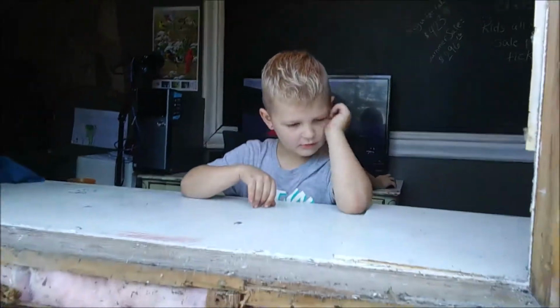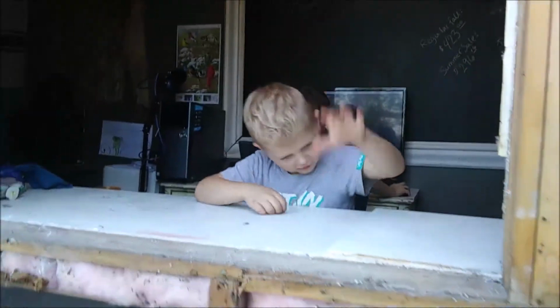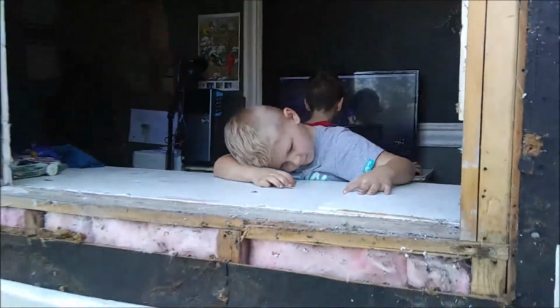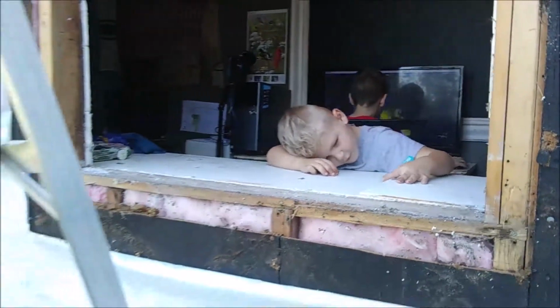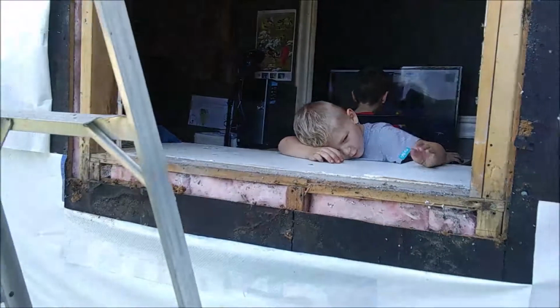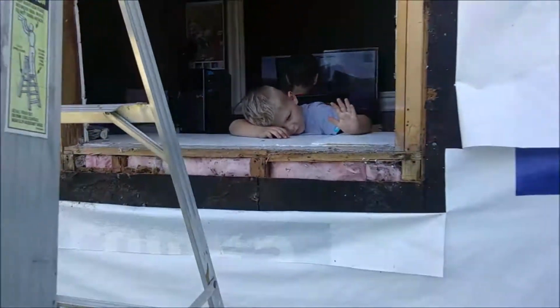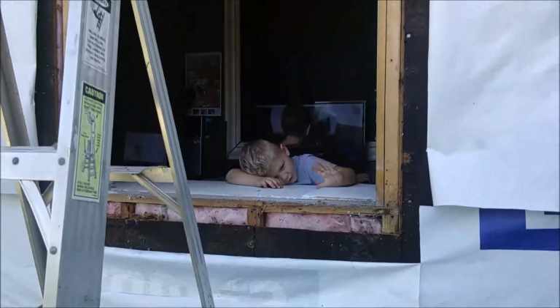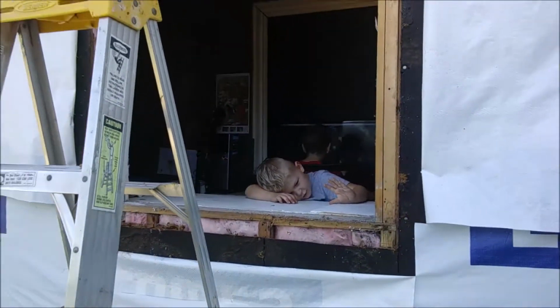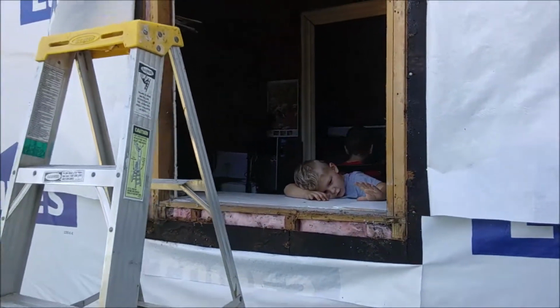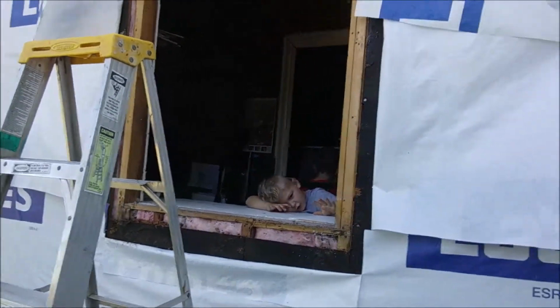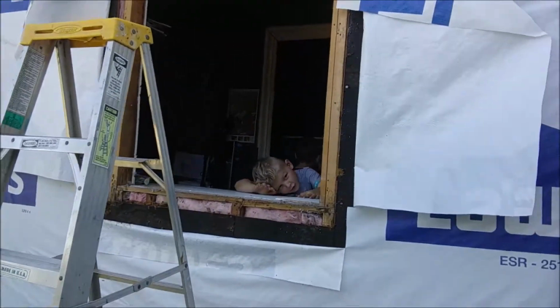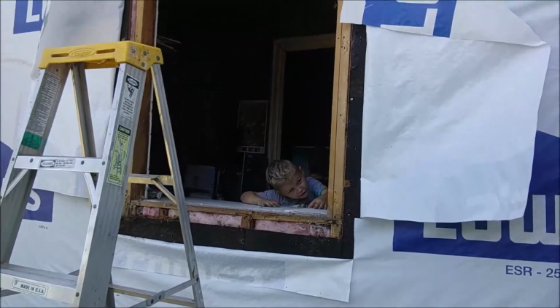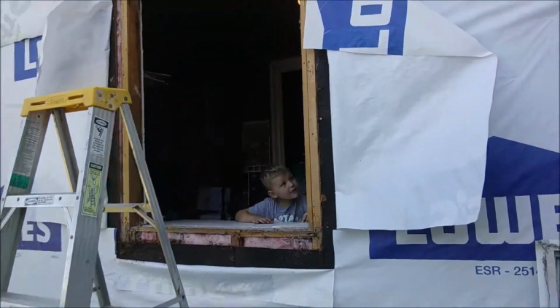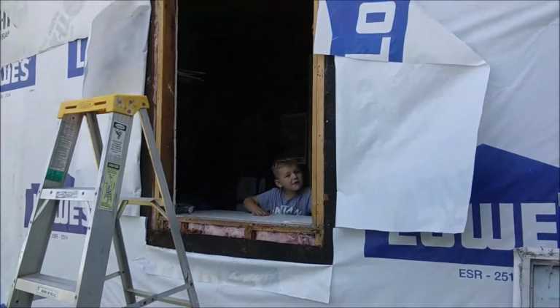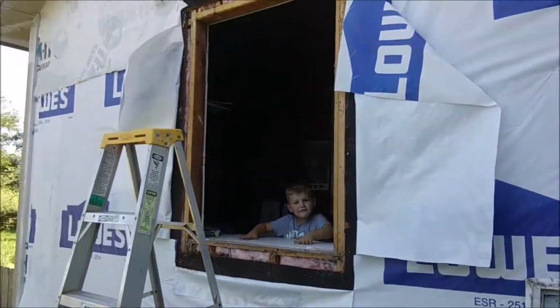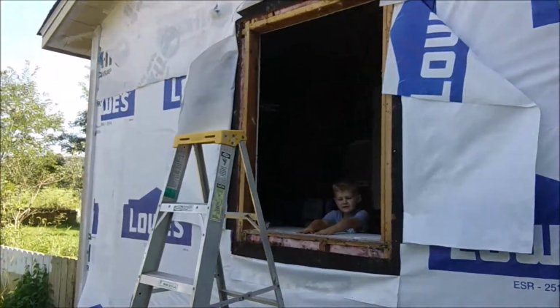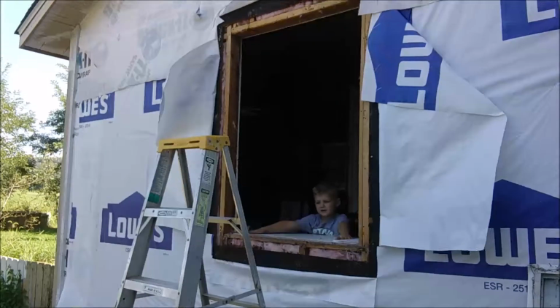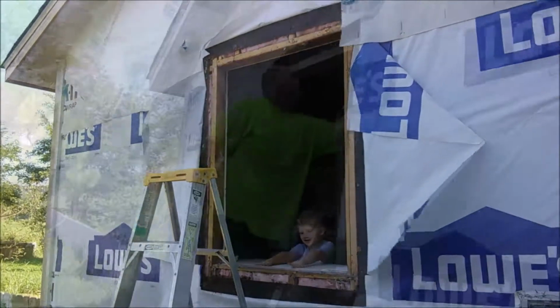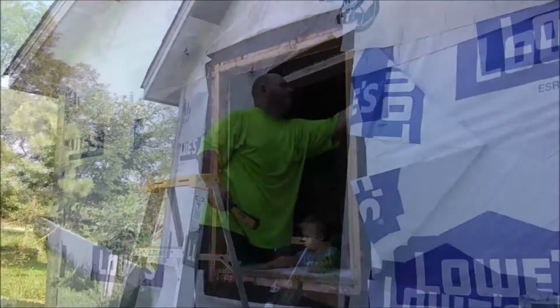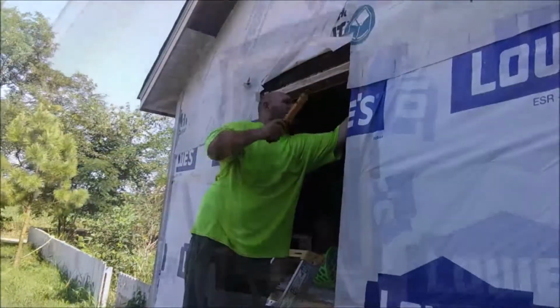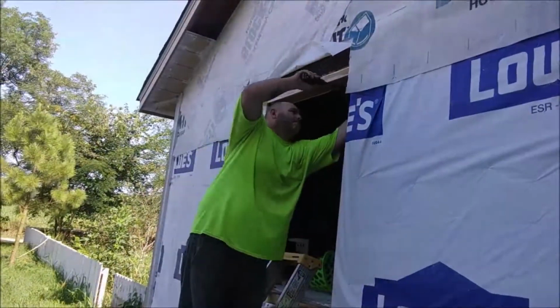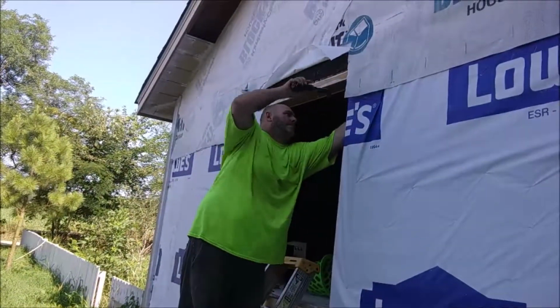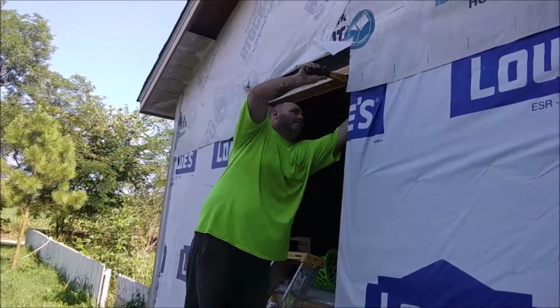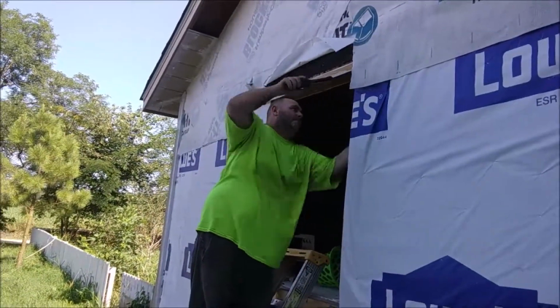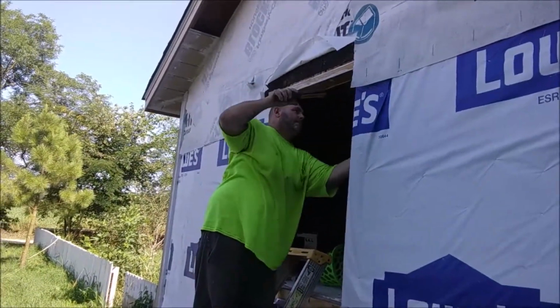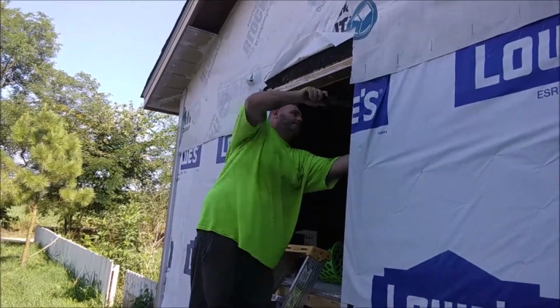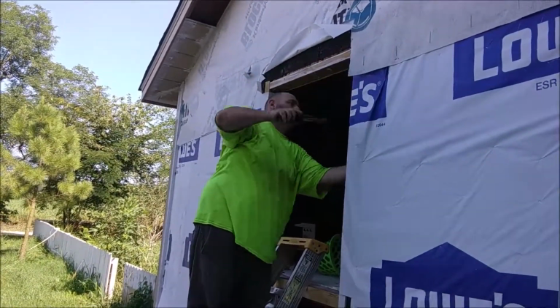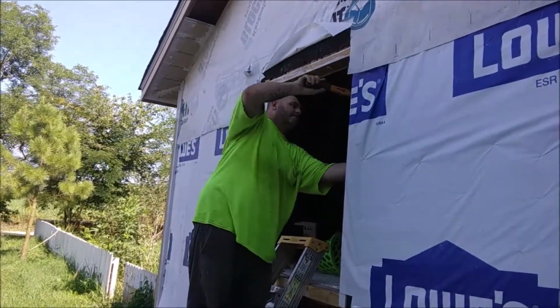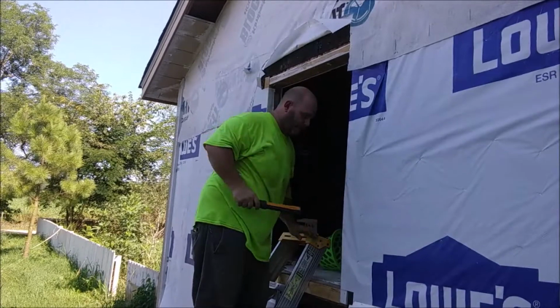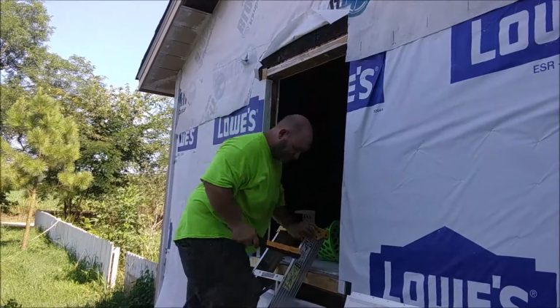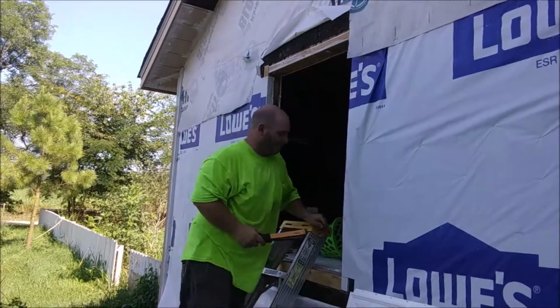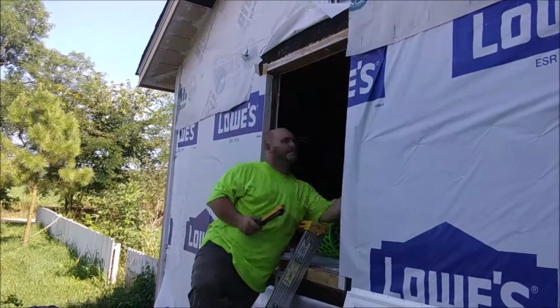This north-facing wall is our school room. Here you can see we've got the window taken out and we are ready to wrap it and then get the new window installed.